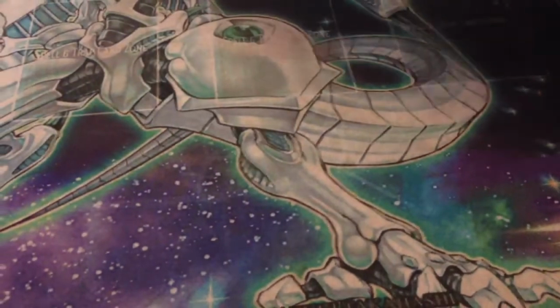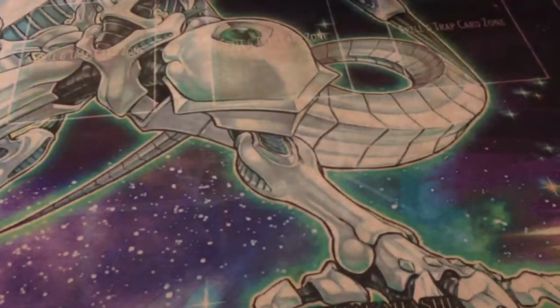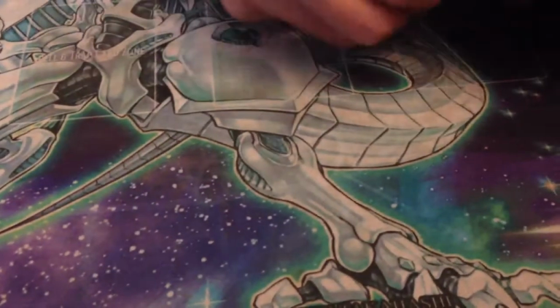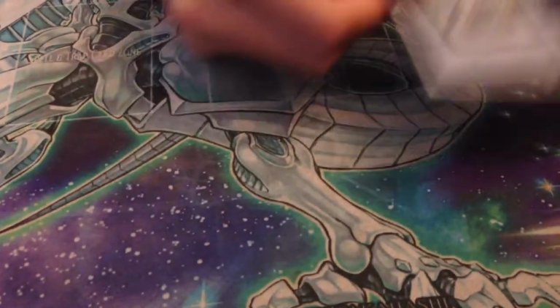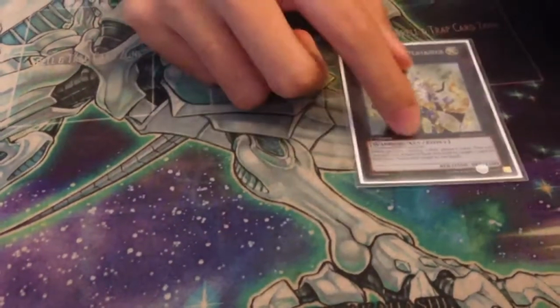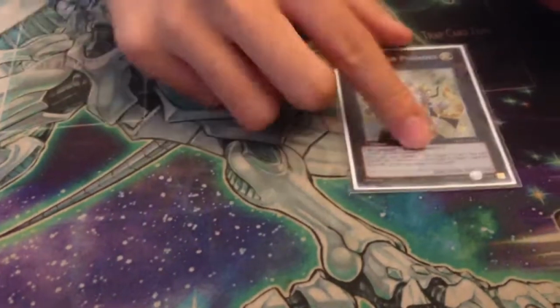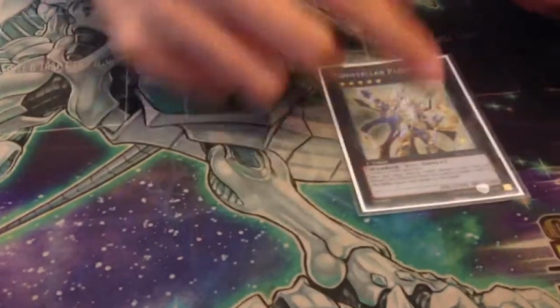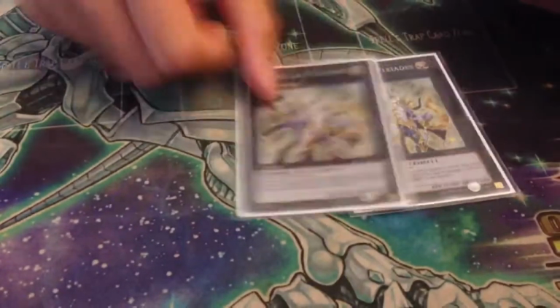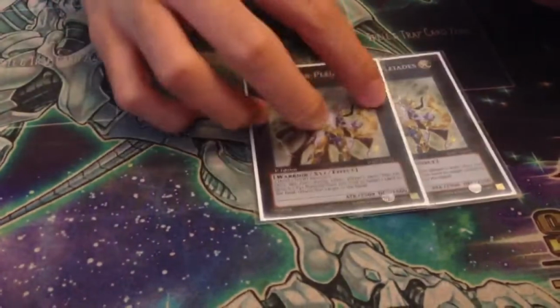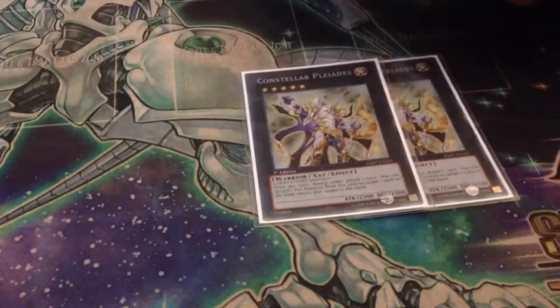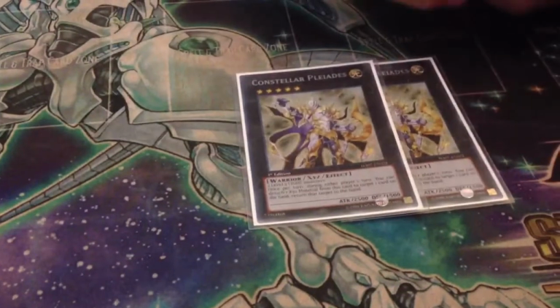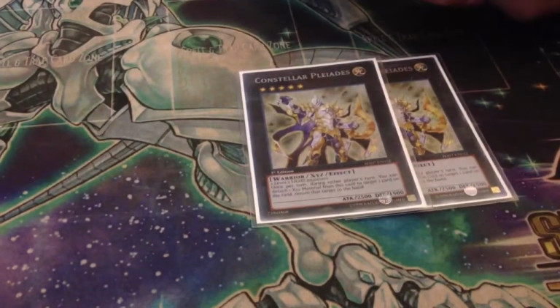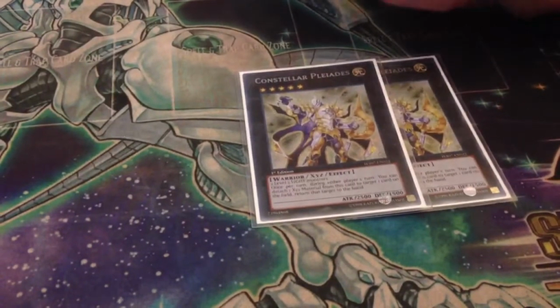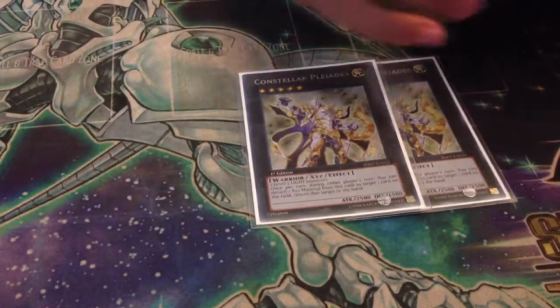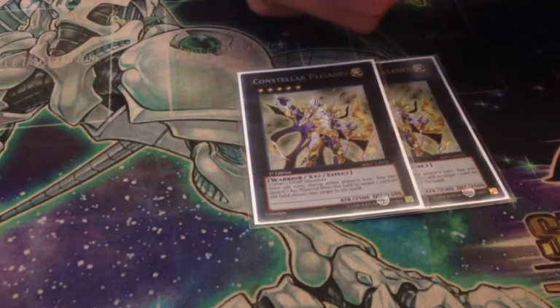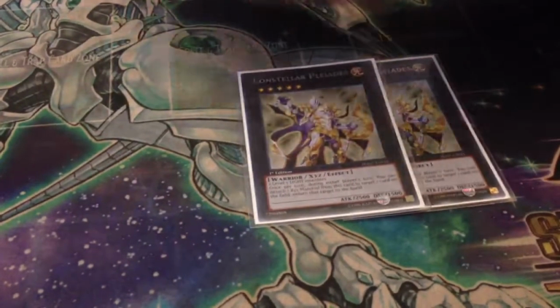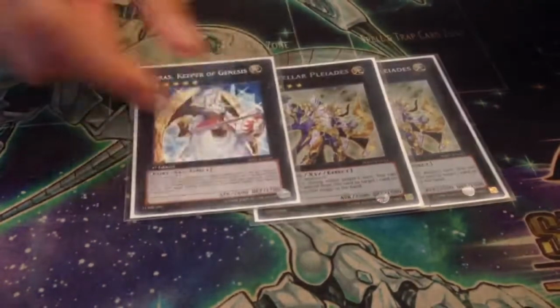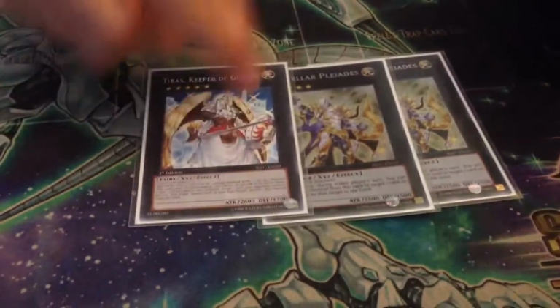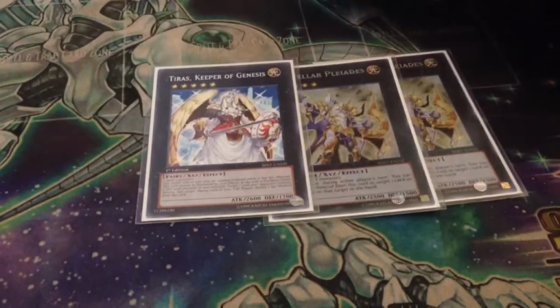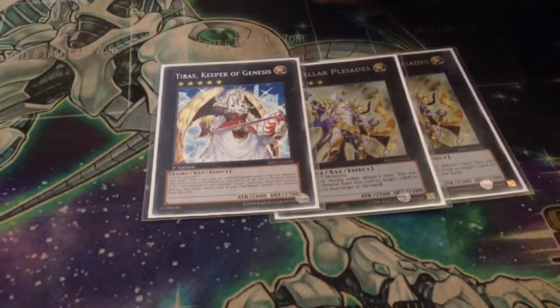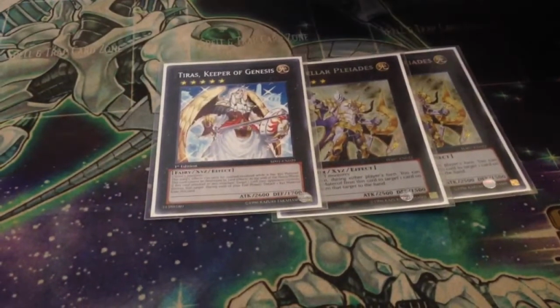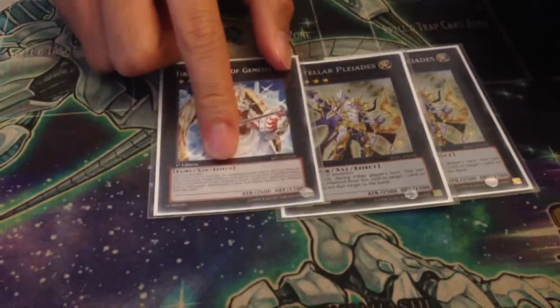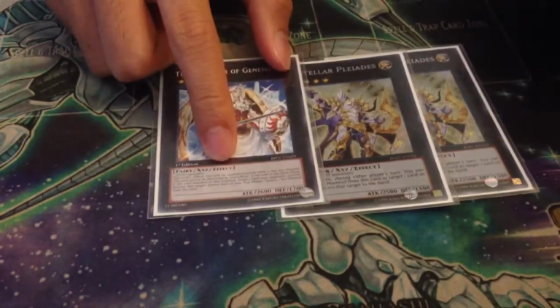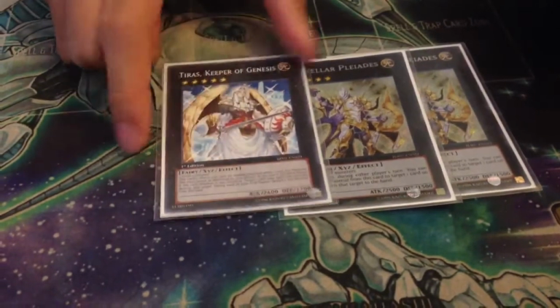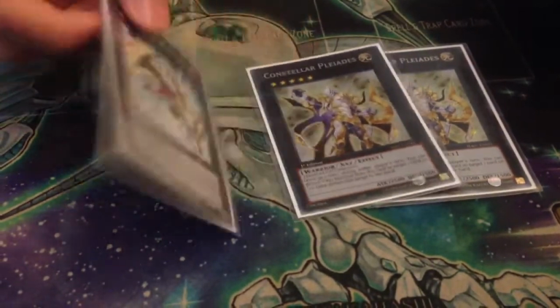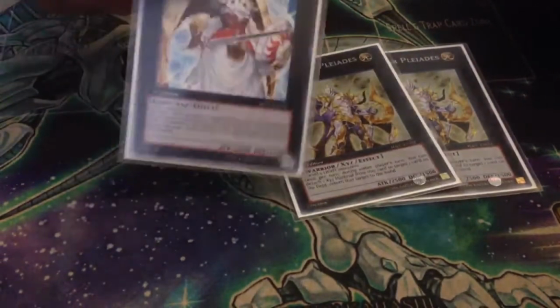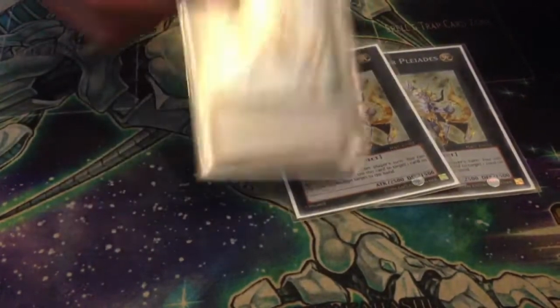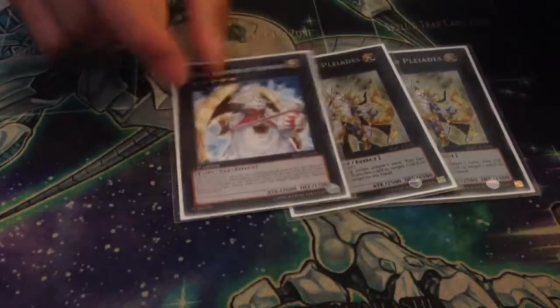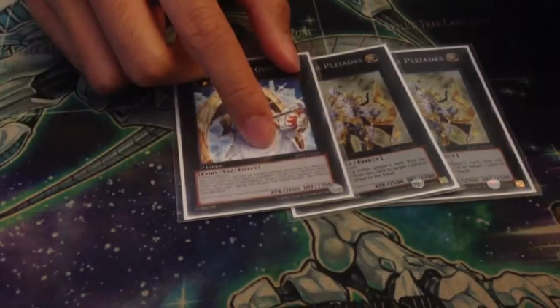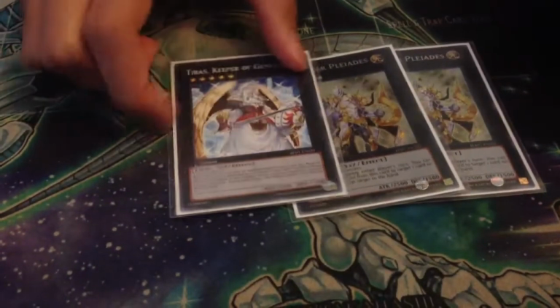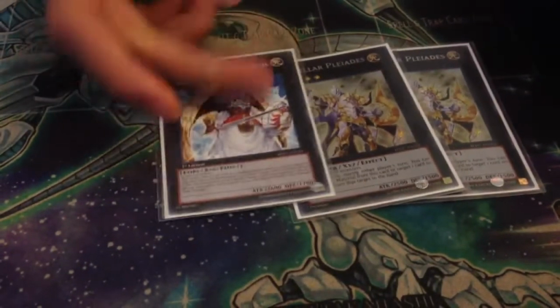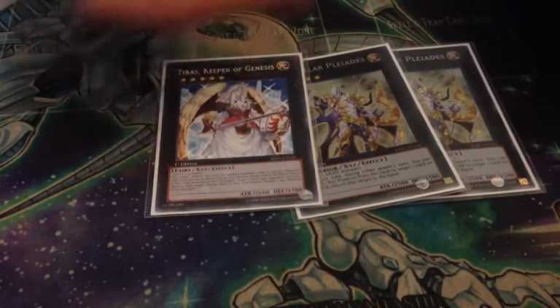That's it for the main — 40 cards, by the way. Two Pleiades in the extra; you never really go into three. Your other rank 5 — tears. High Priestess can't pop this, Blaster can't pop this.